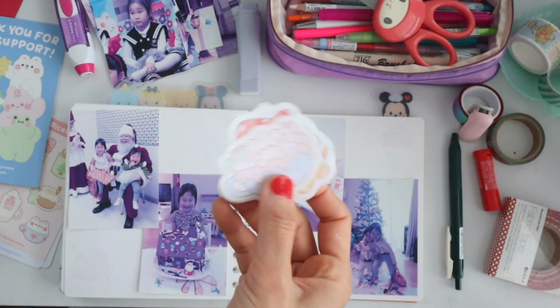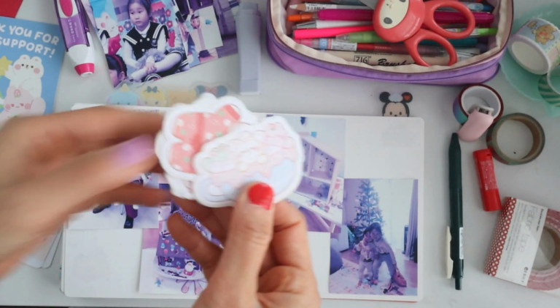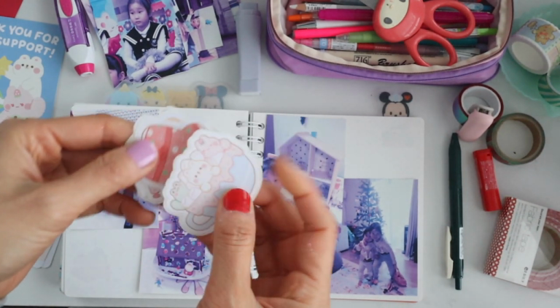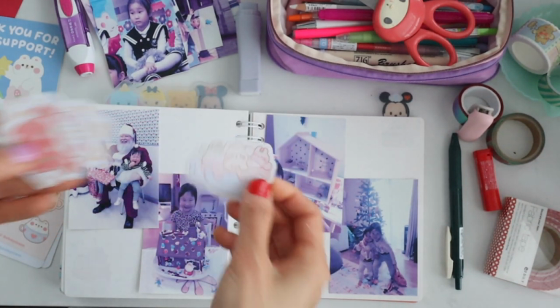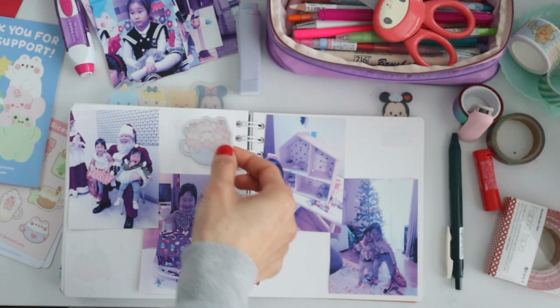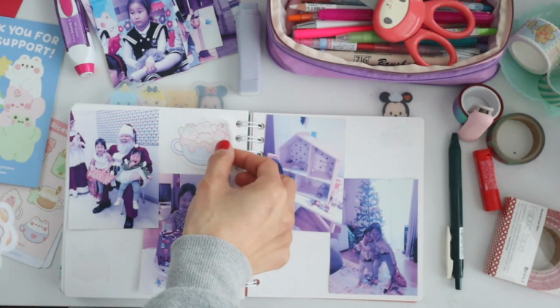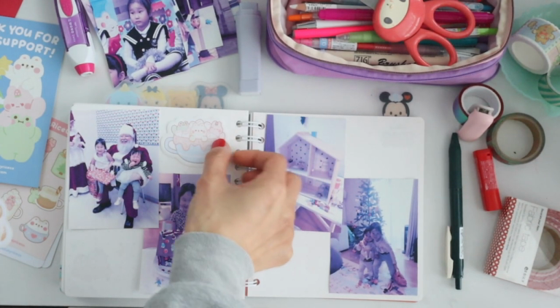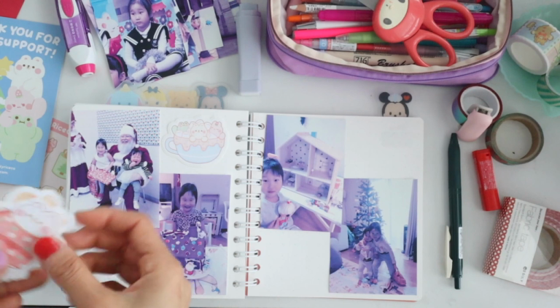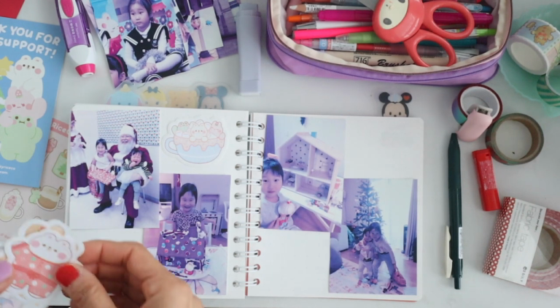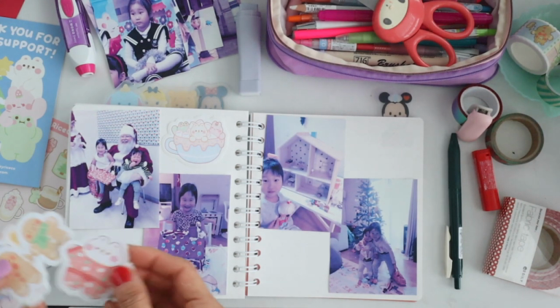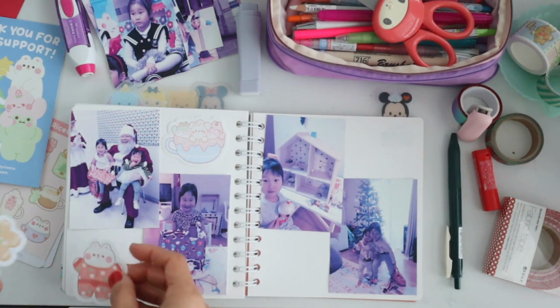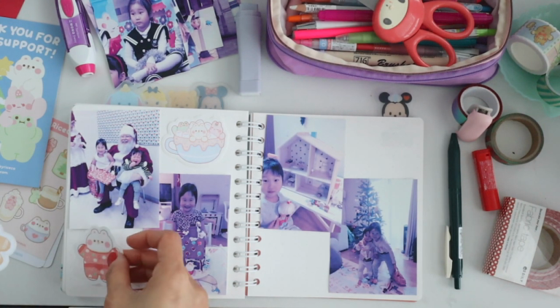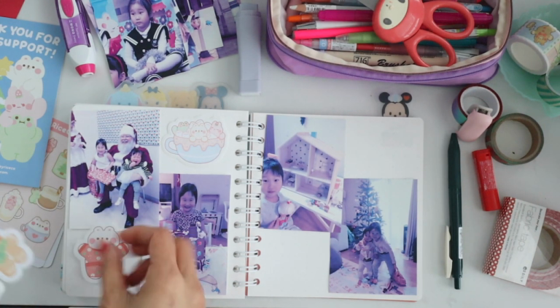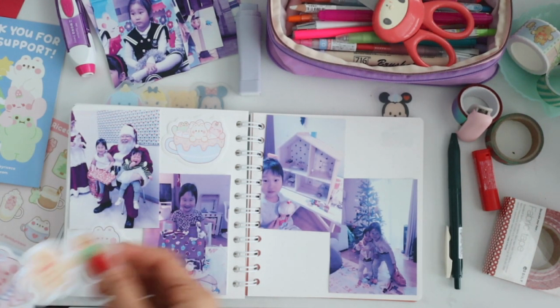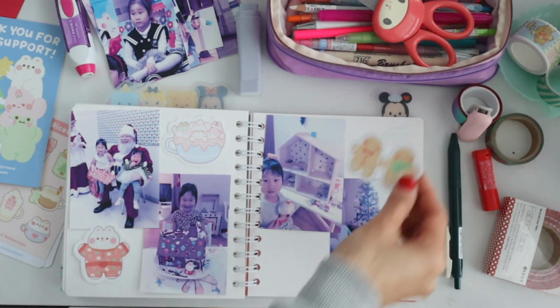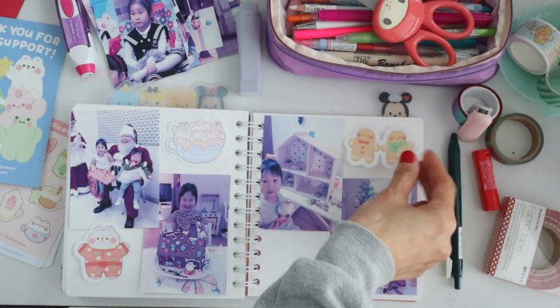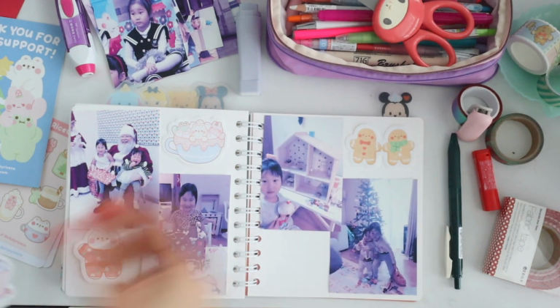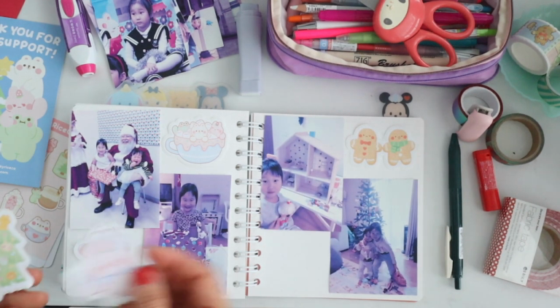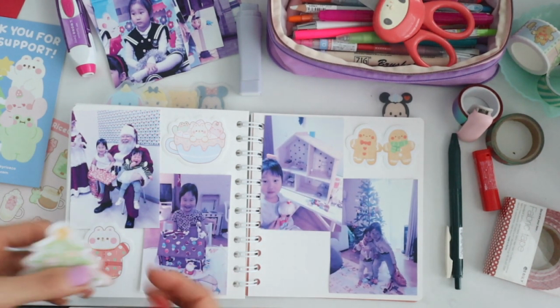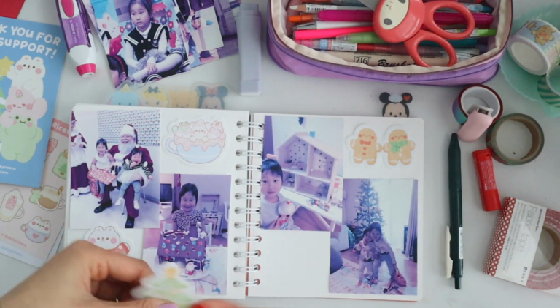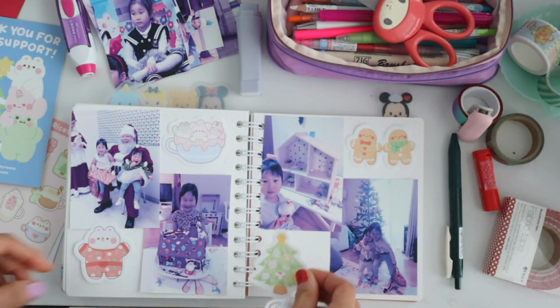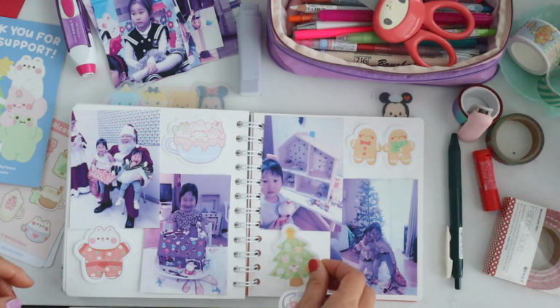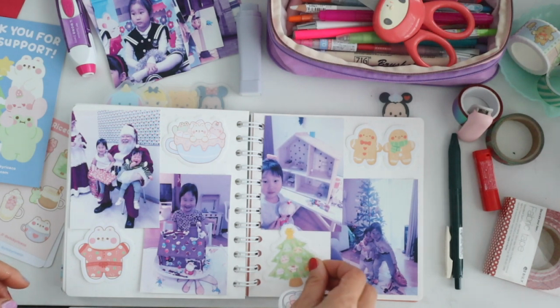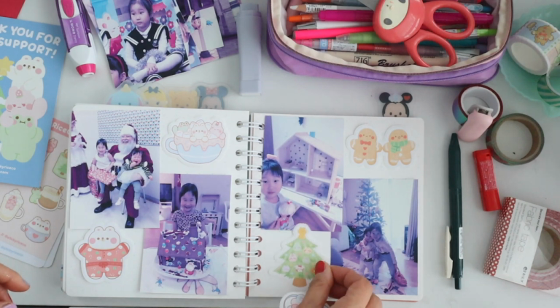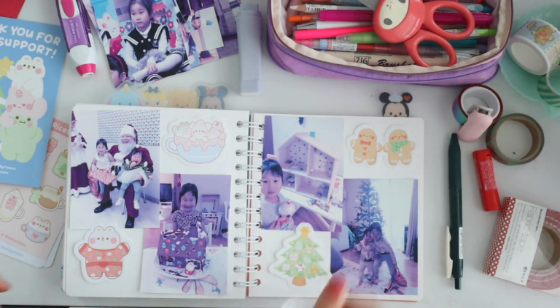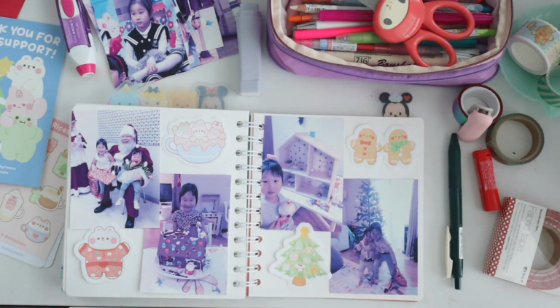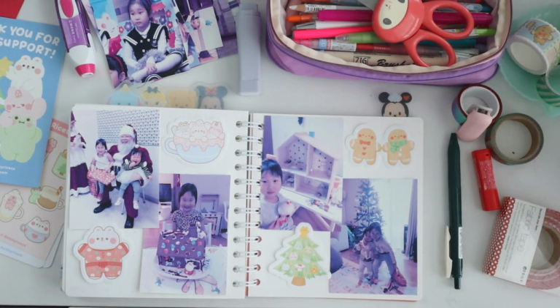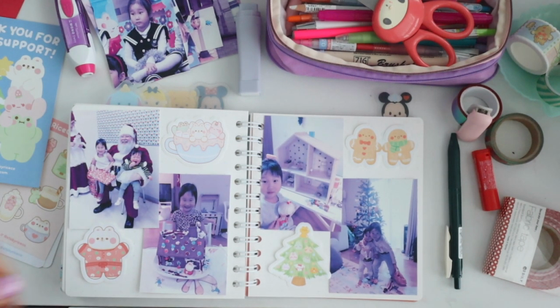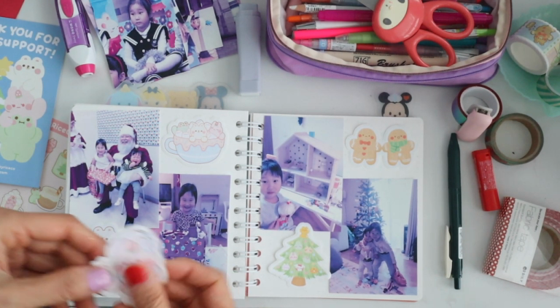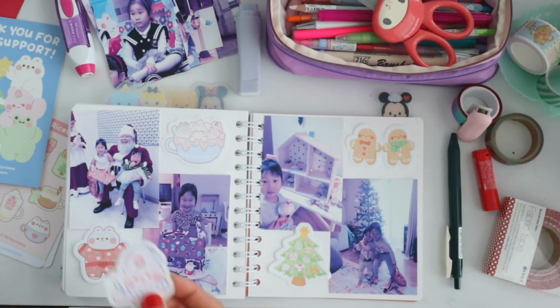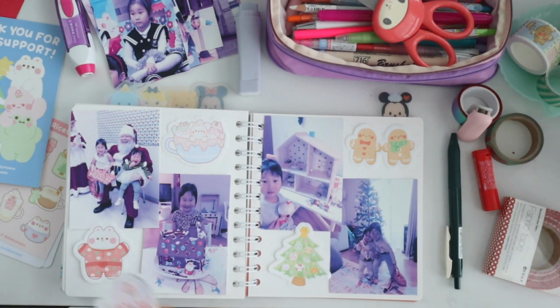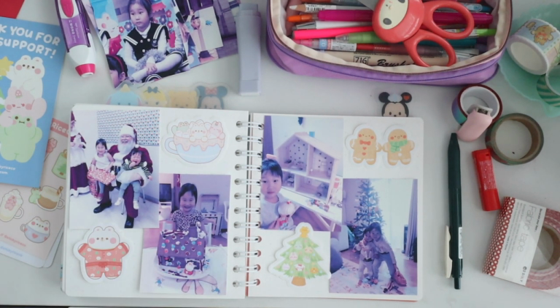So the freebie stickers I got were just perfect for this layout. I think when I printed my pictures this time around I was missing a color, so the color came out really weird on all the pictures — but it kind of looks pastel.